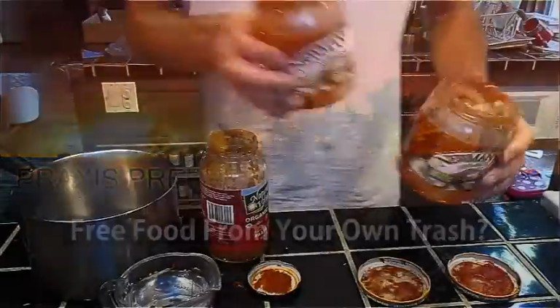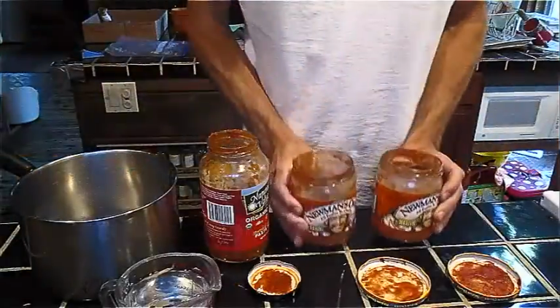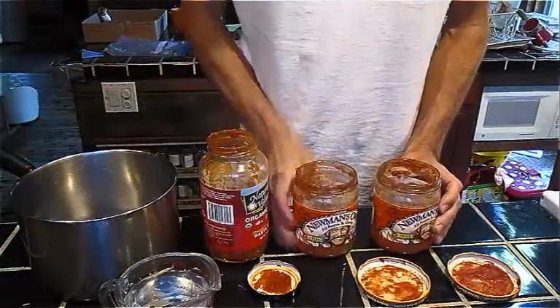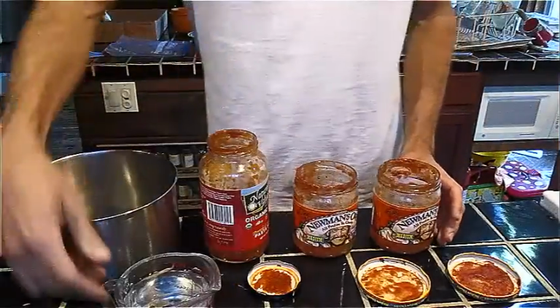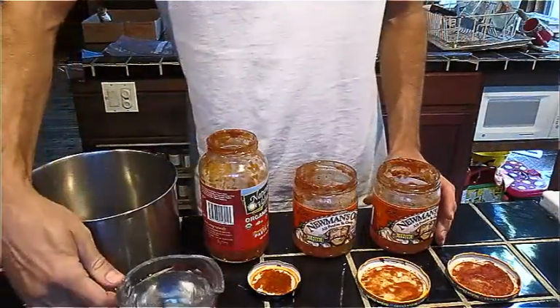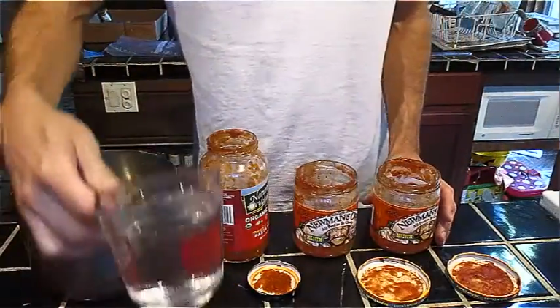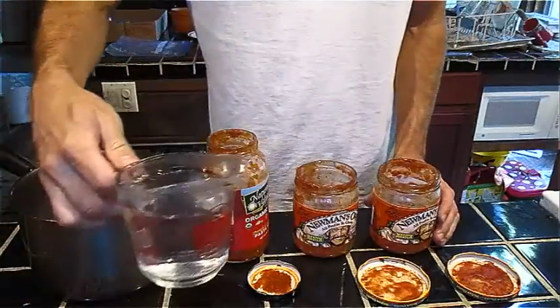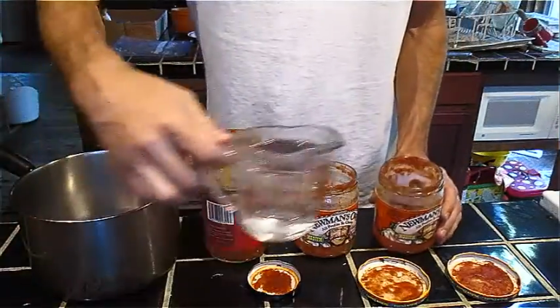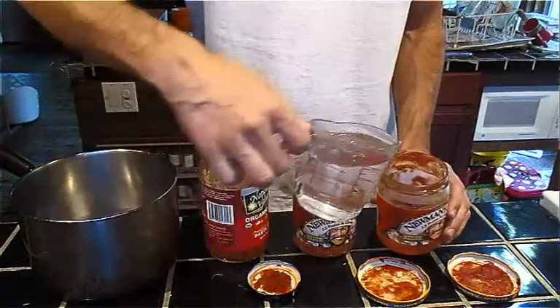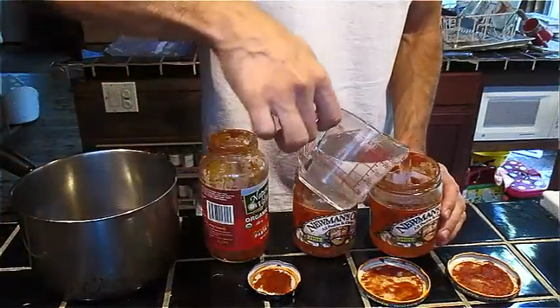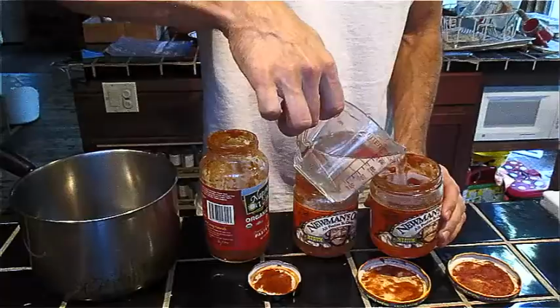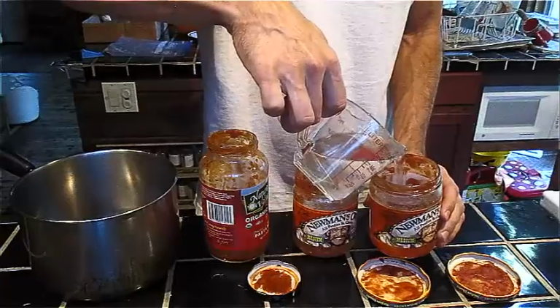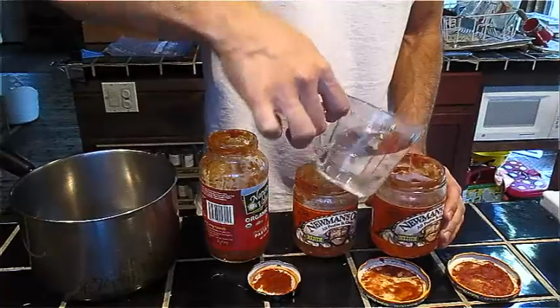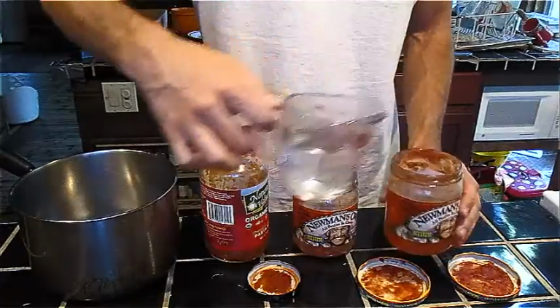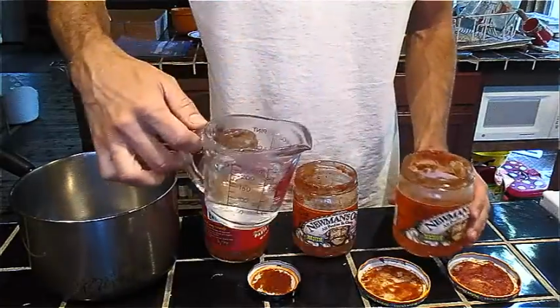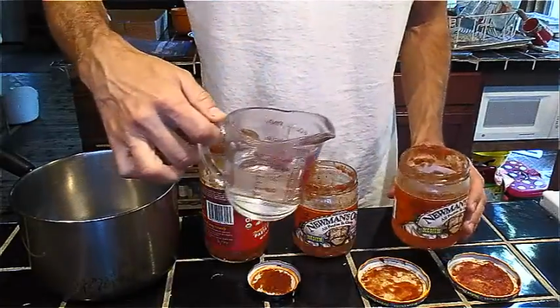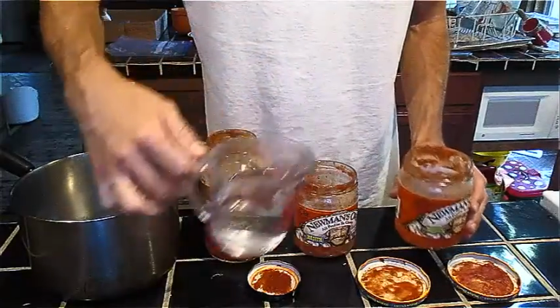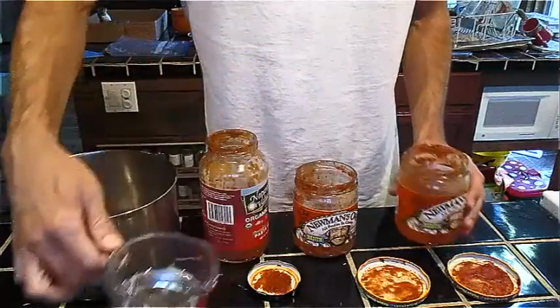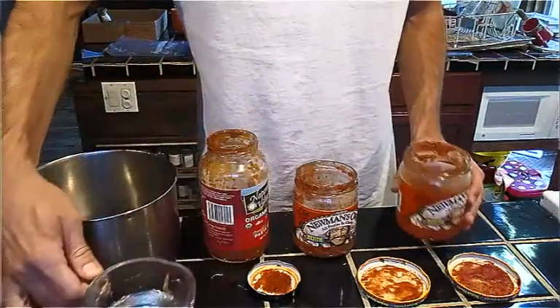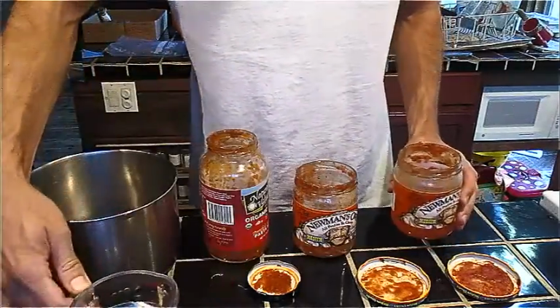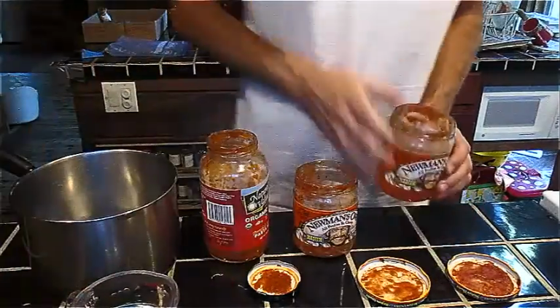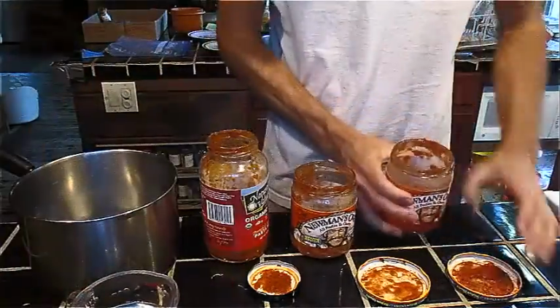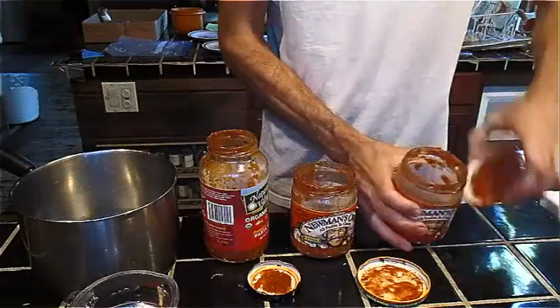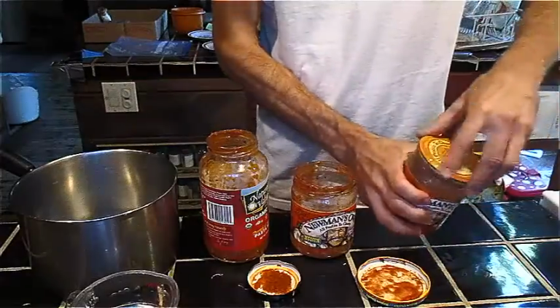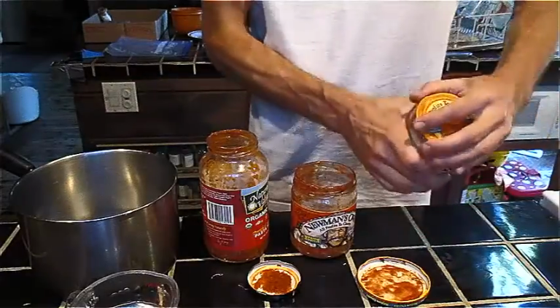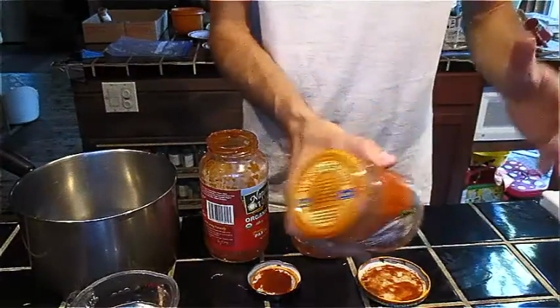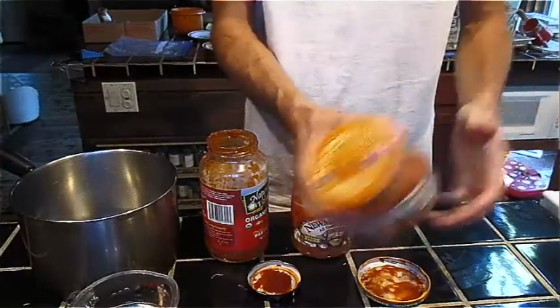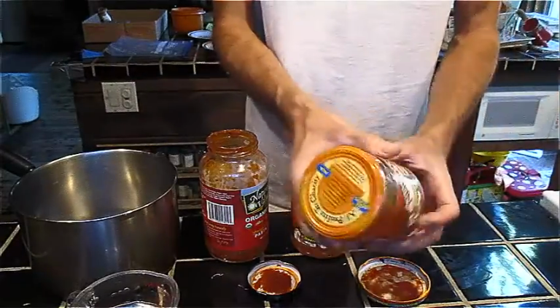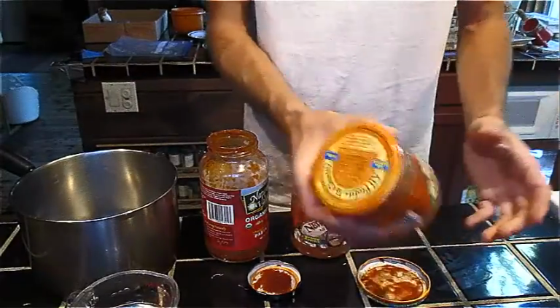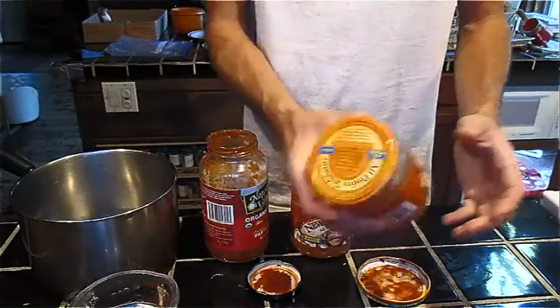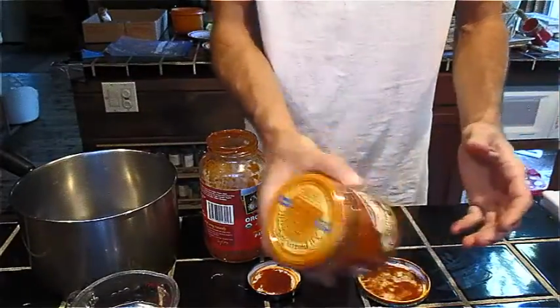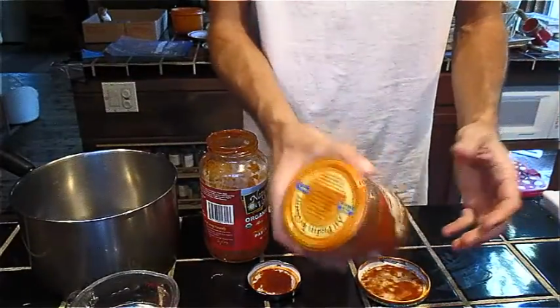Hey YouTube, this is Praxis Prepper. Today I wanted to talk about how to utilize a resource that oftentimes gets discarded. Here I have a bunch of jars that had salsa in them, and when you use food from jars or cans, you never can get all of it out, even if you're scraping it.